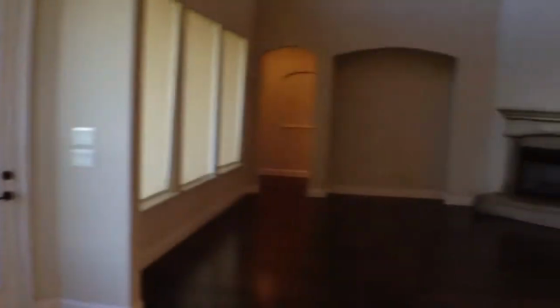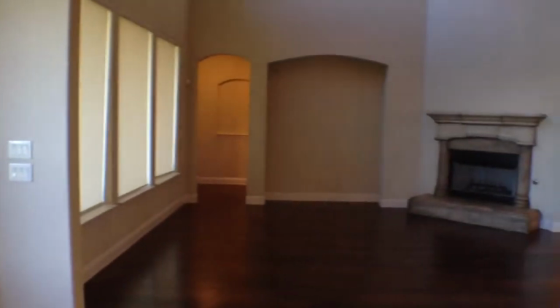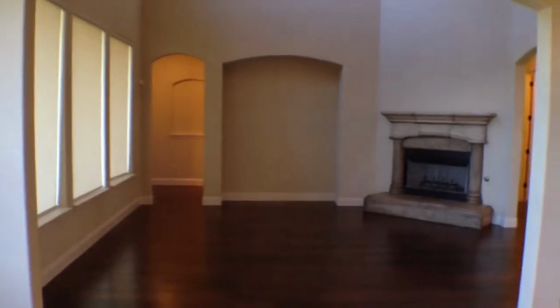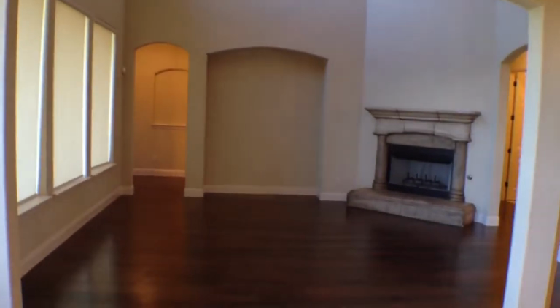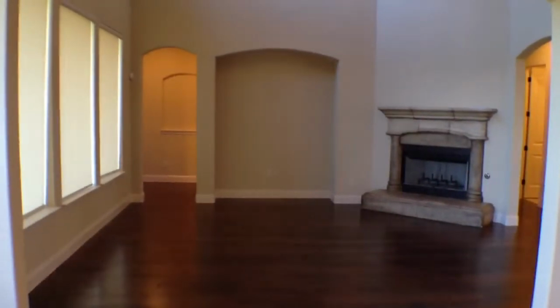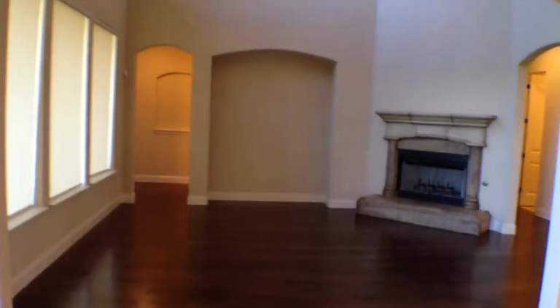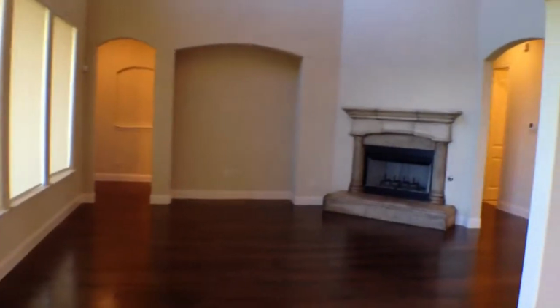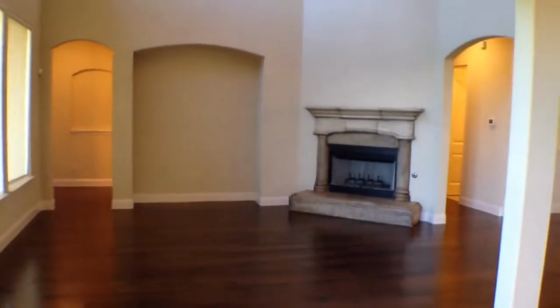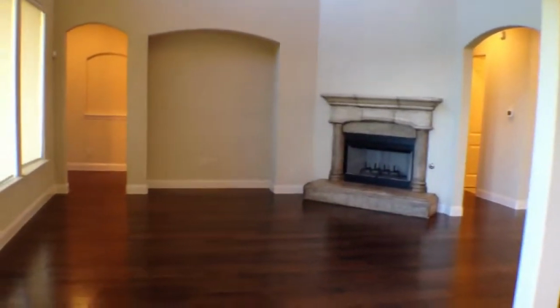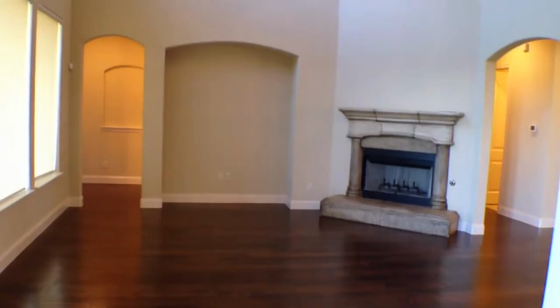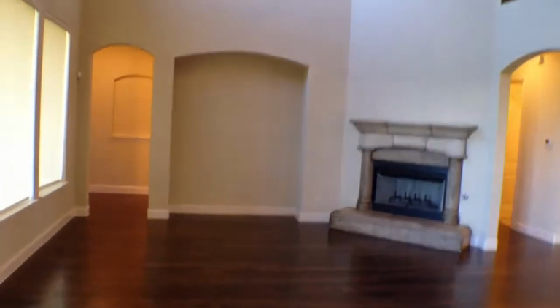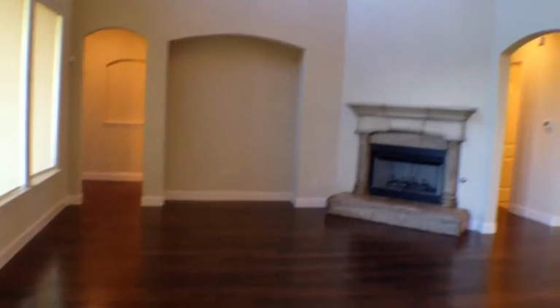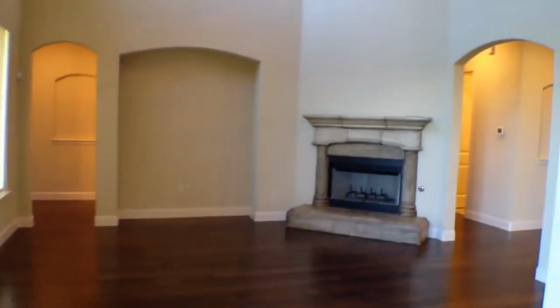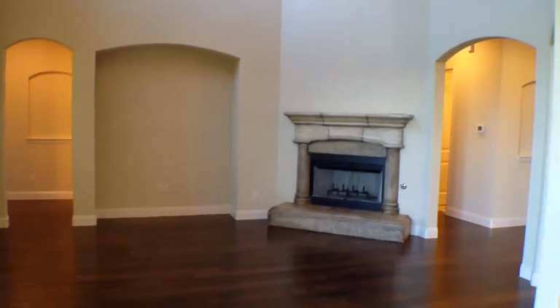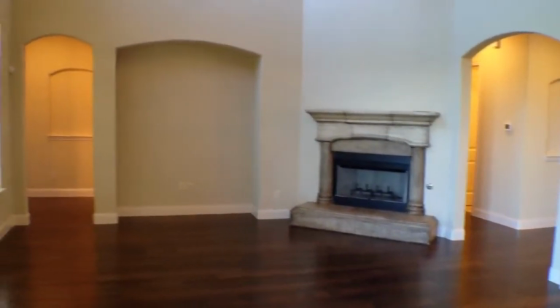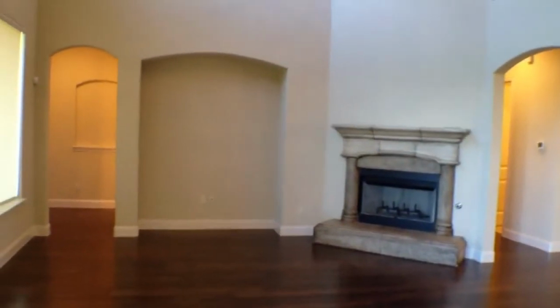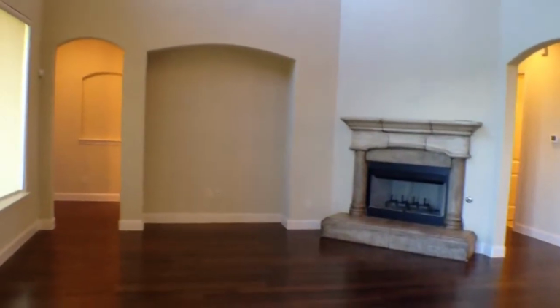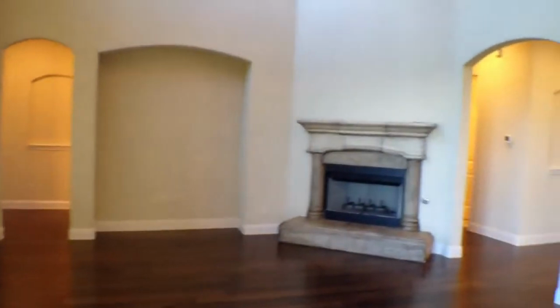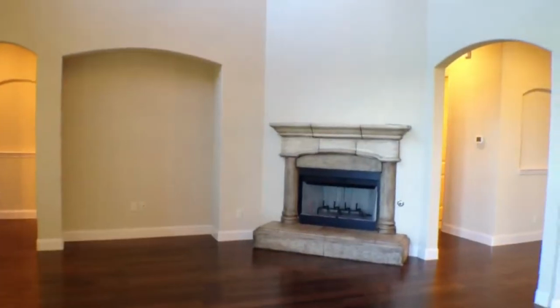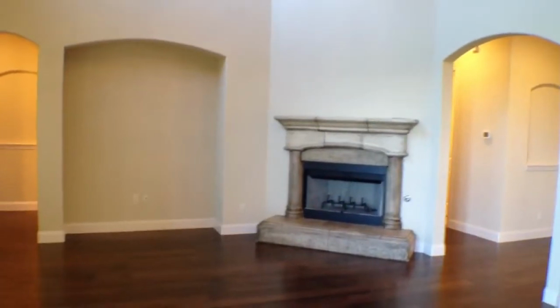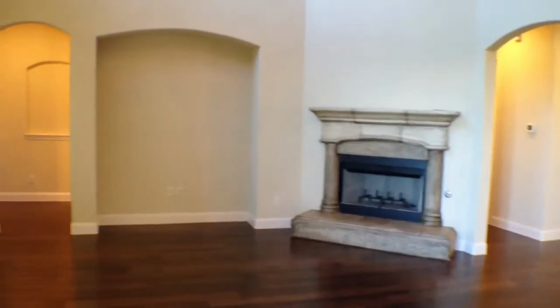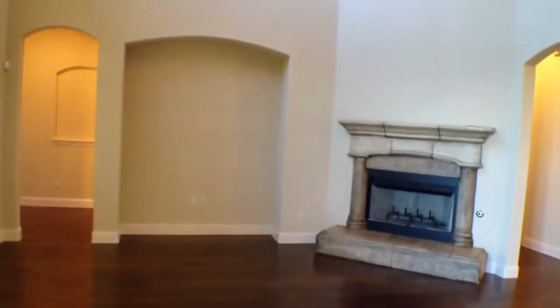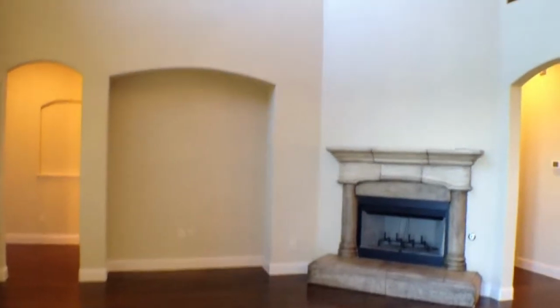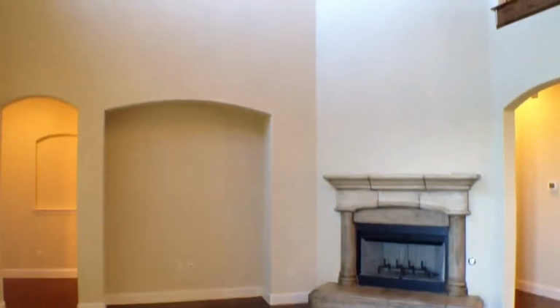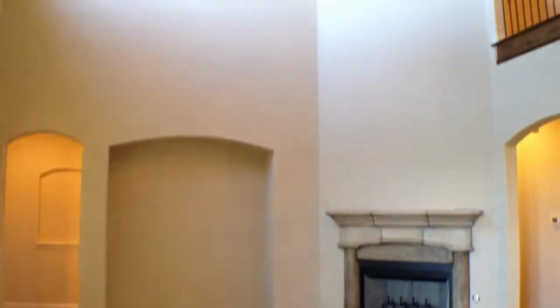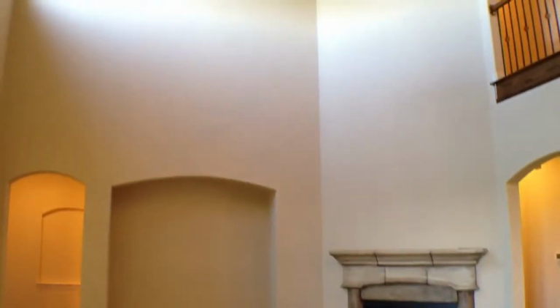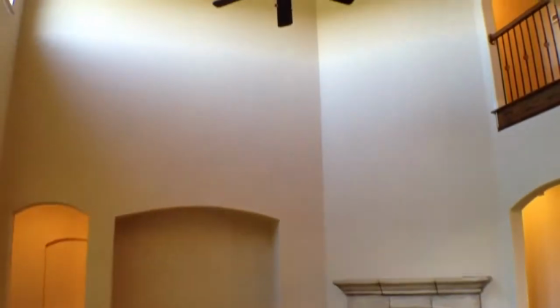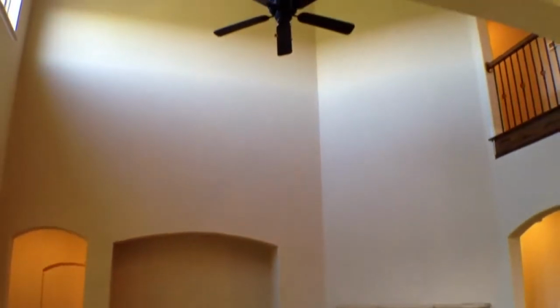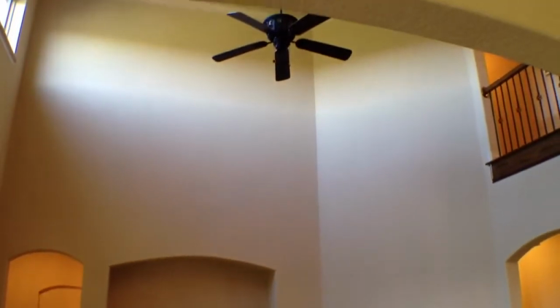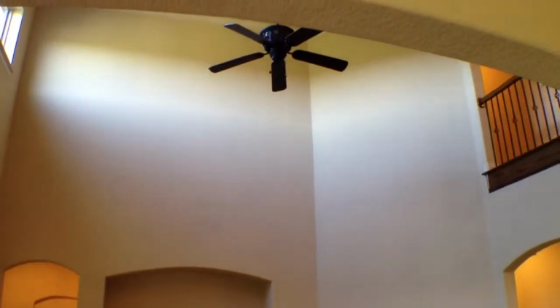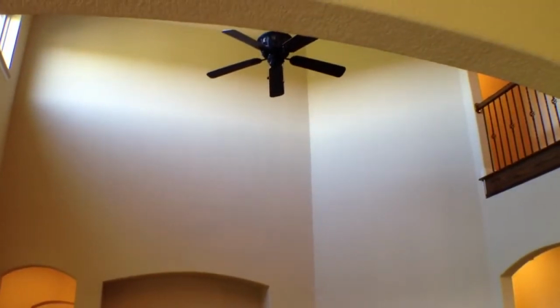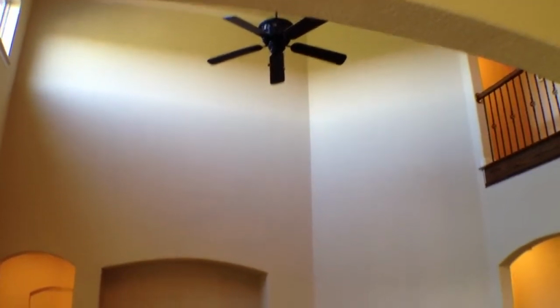To our right is a living area with wooden floors, a large fireplace, and high ceilings with a ceiling fan.